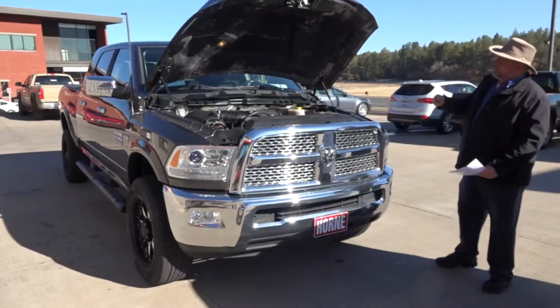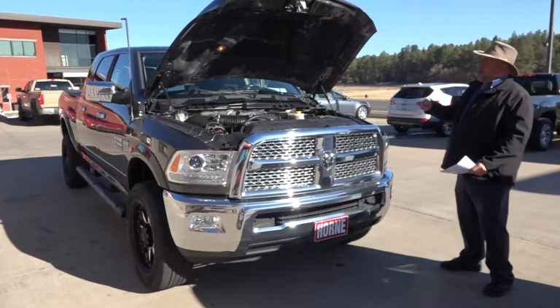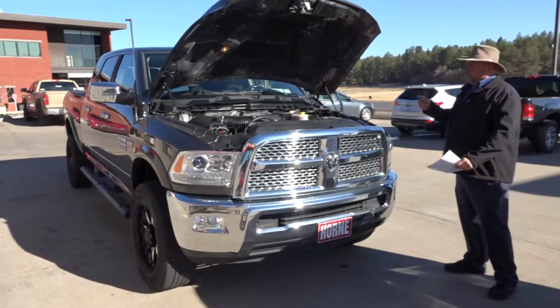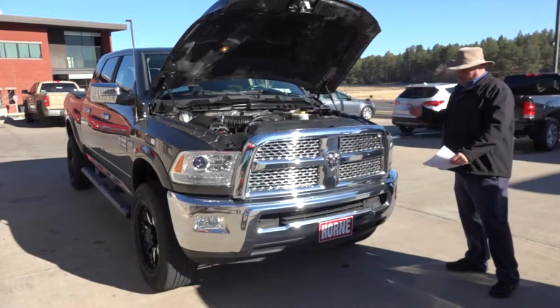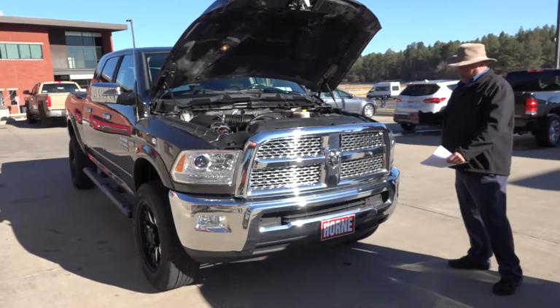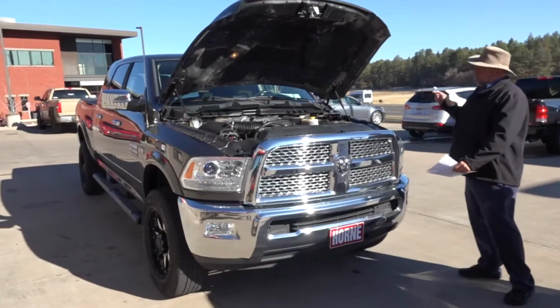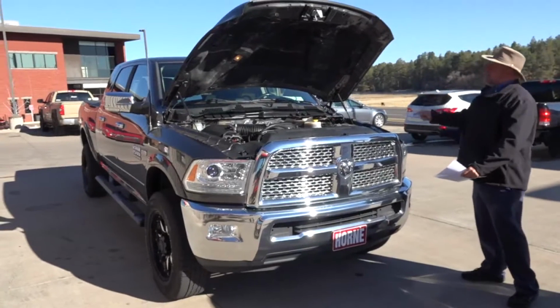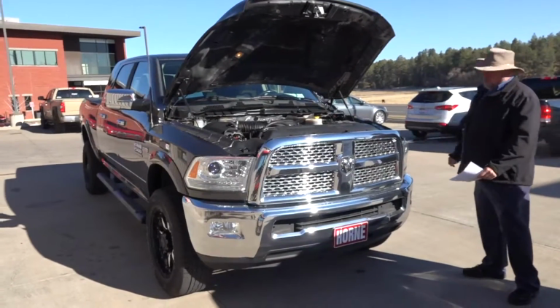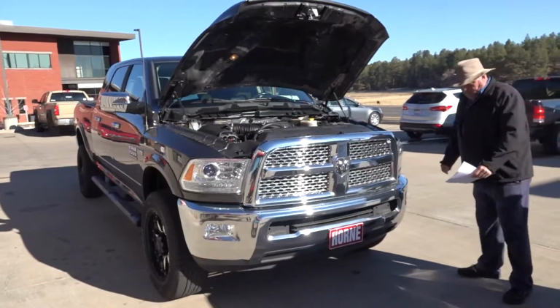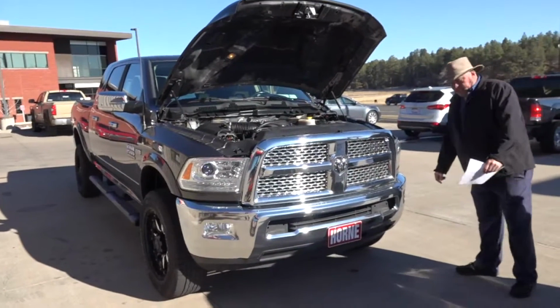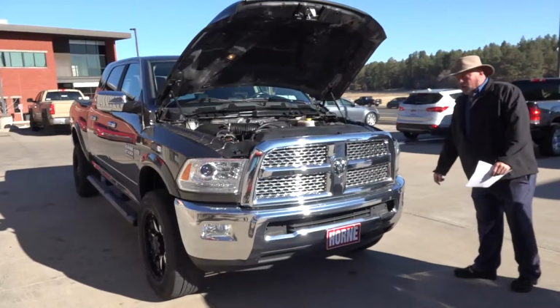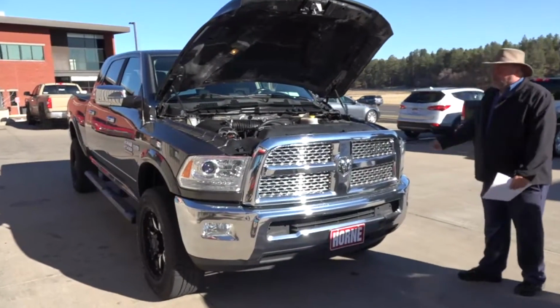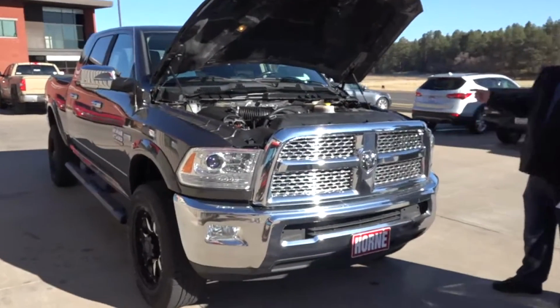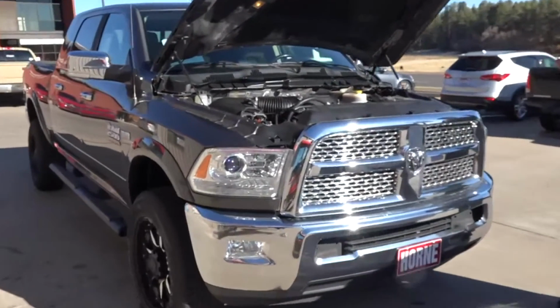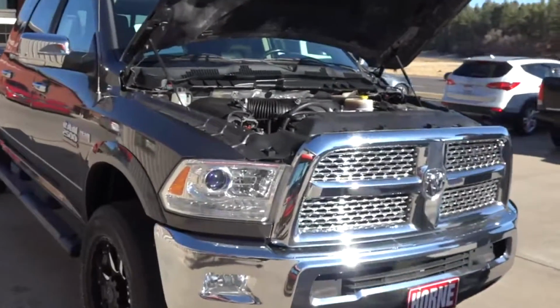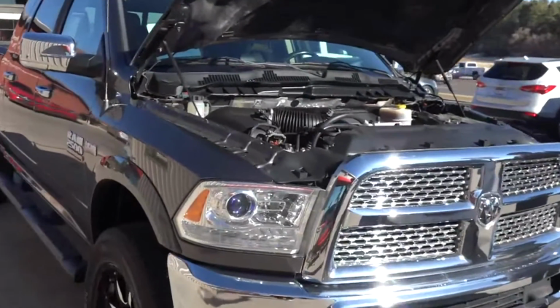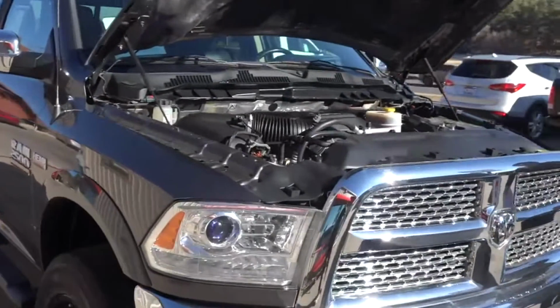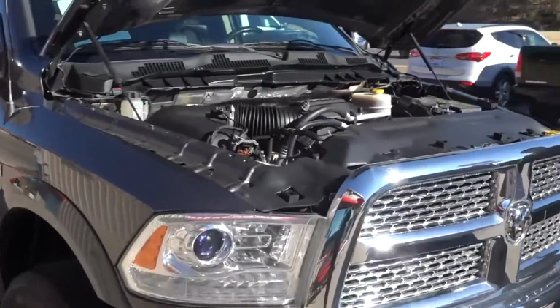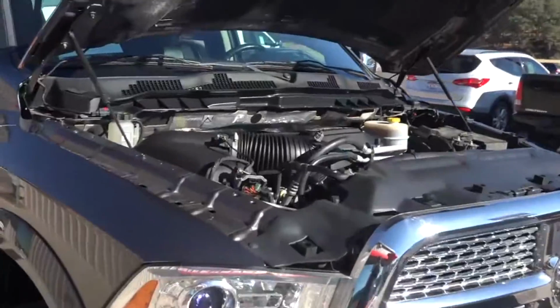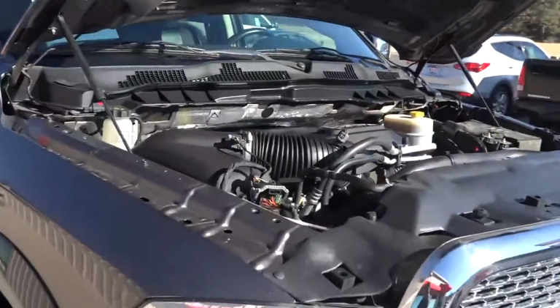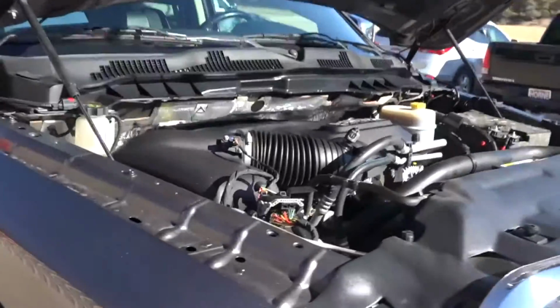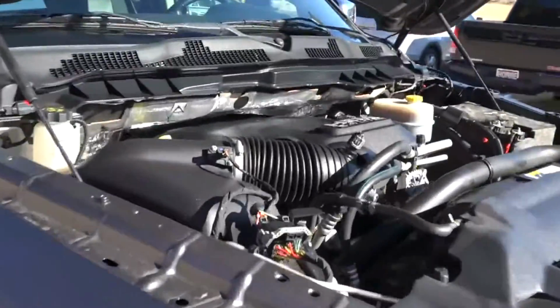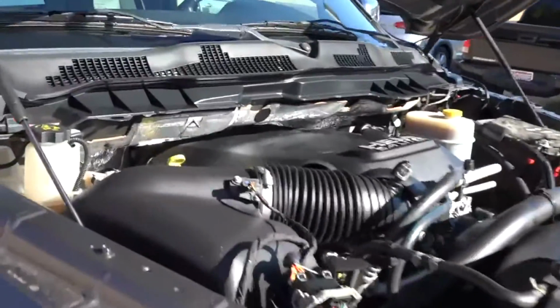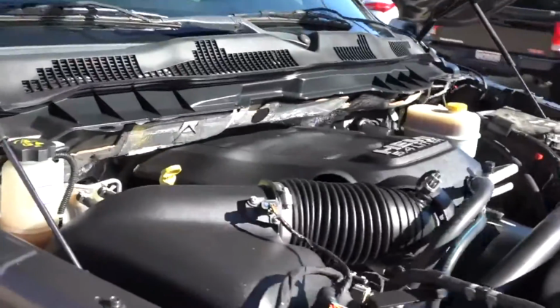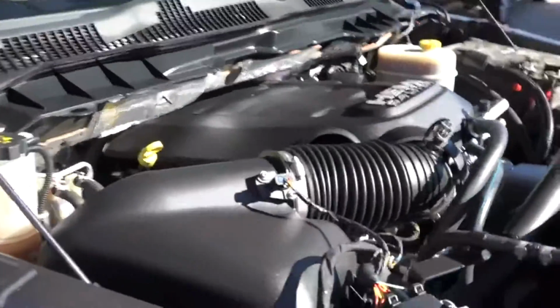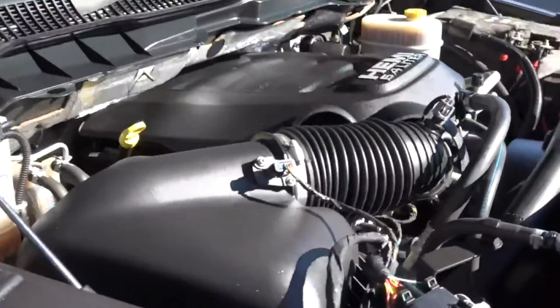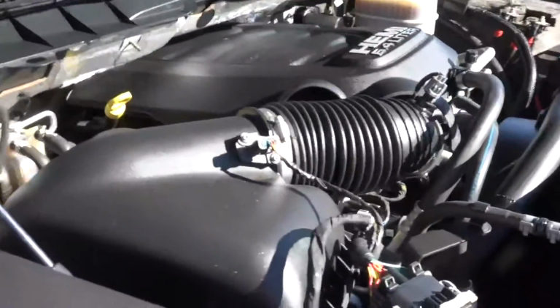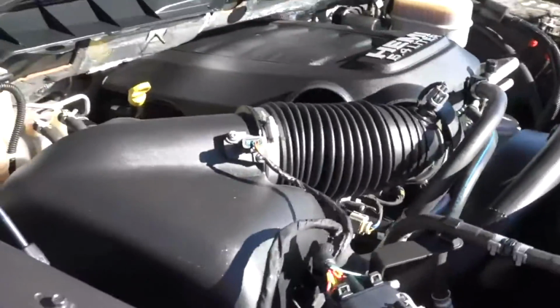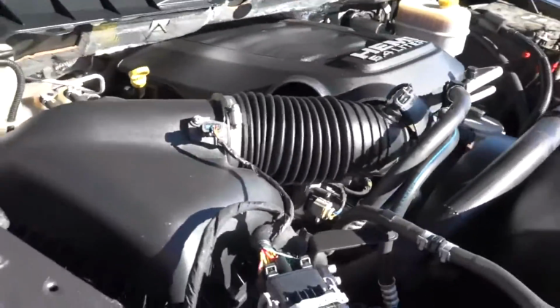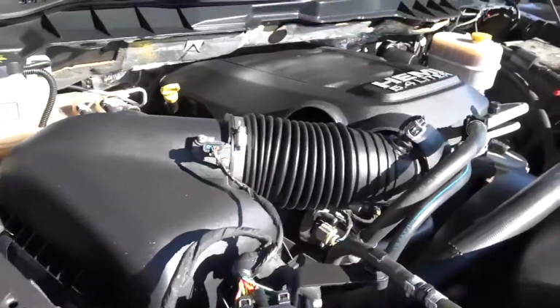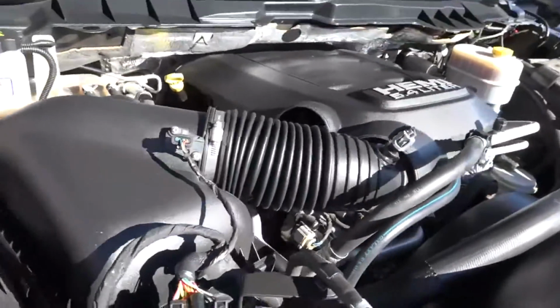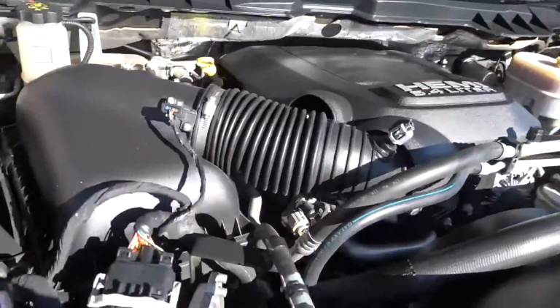2015 Ram 2500 Mega Cab, it is a Laramie, powered by the 6.4 Hemi — that's right, not the 5.7, the 6.4 — and you're going to love this truck.